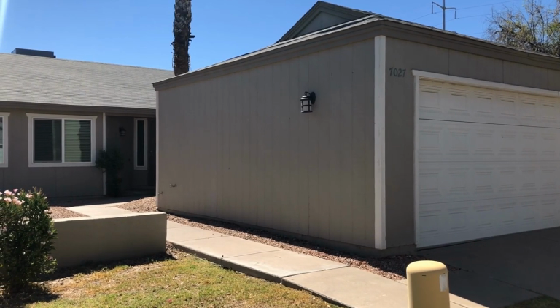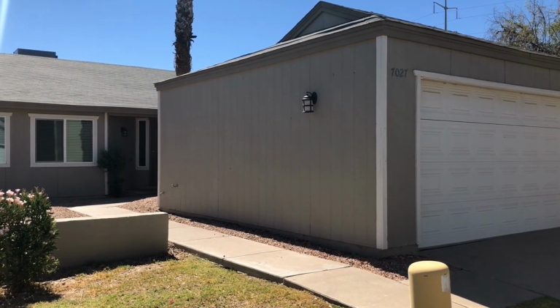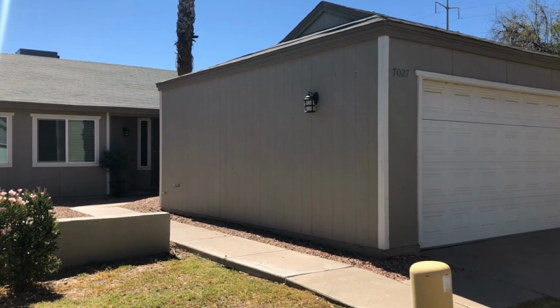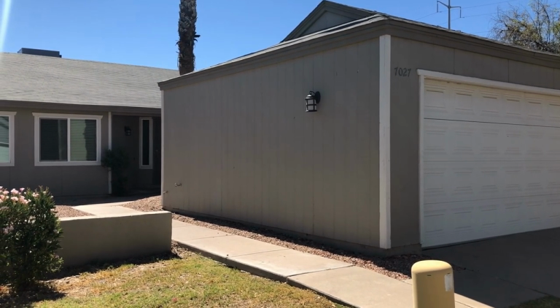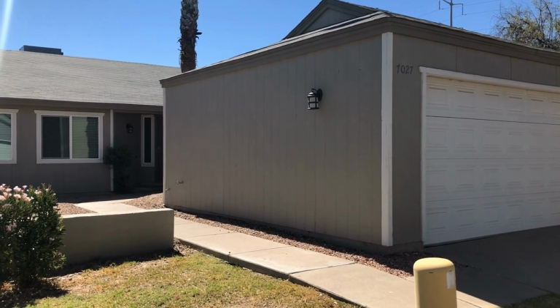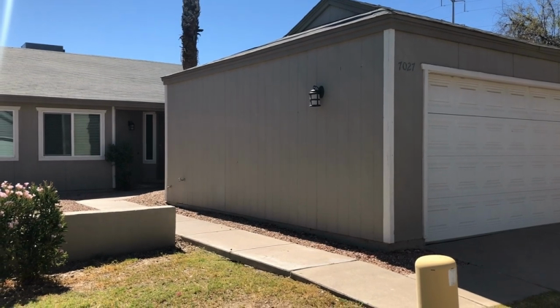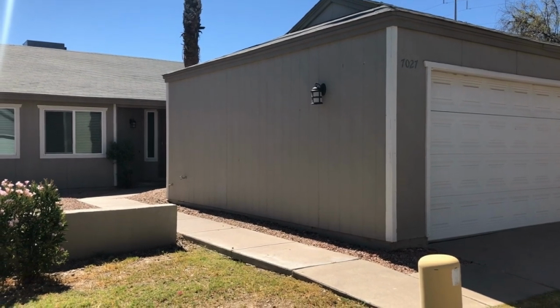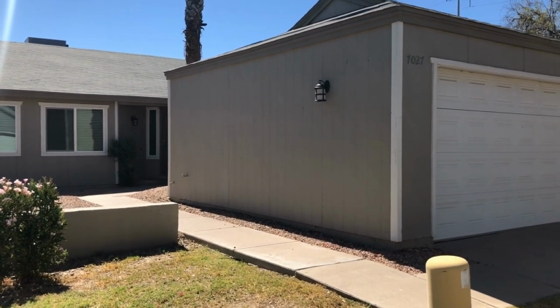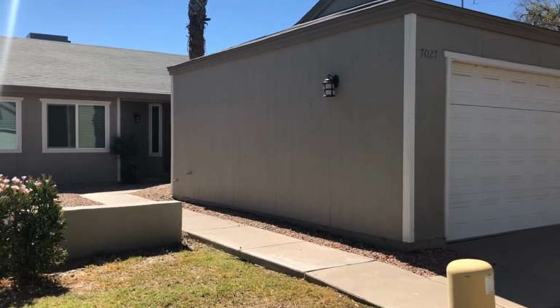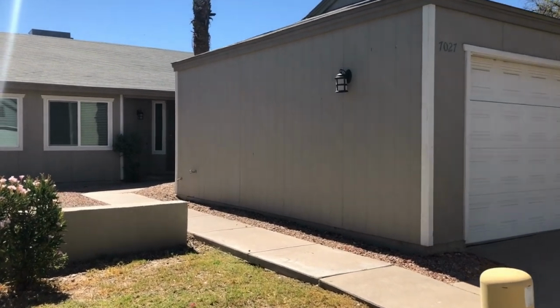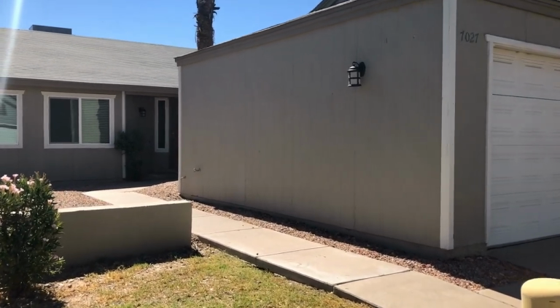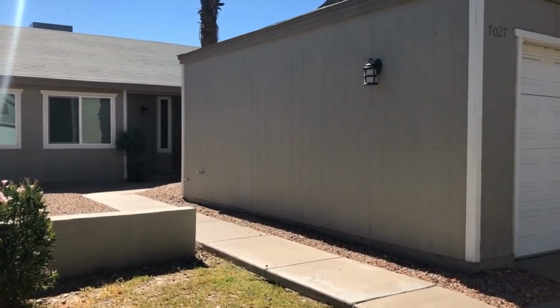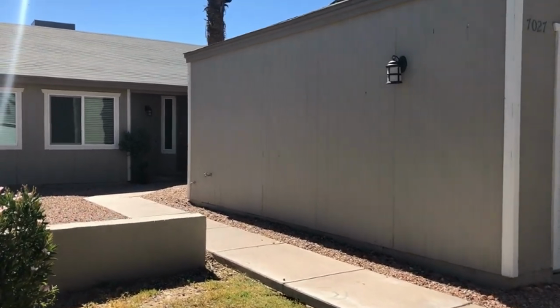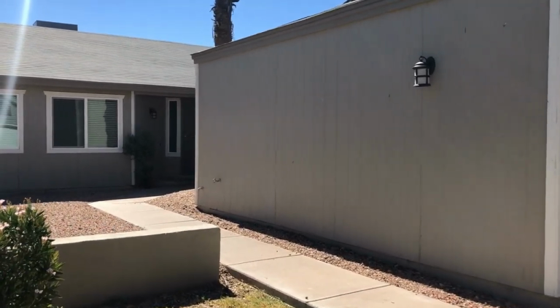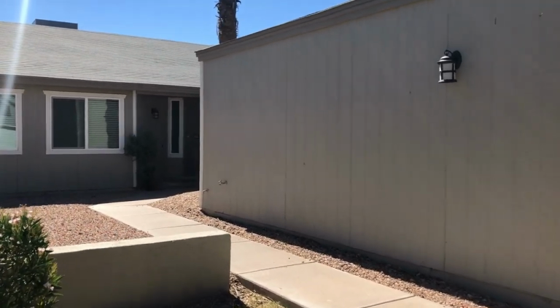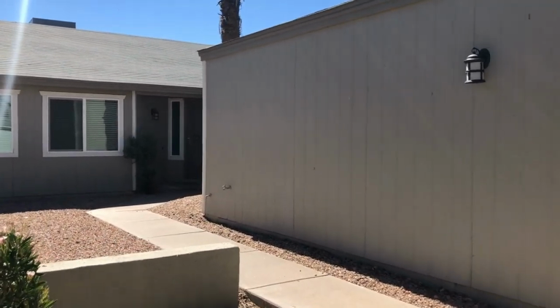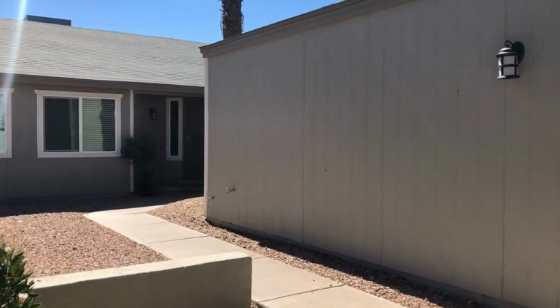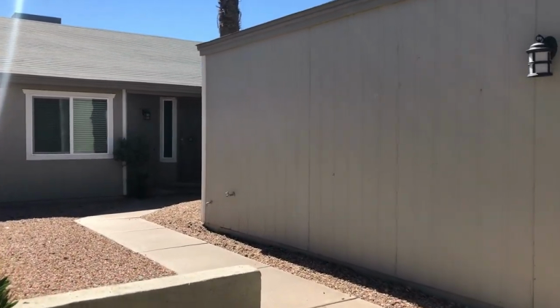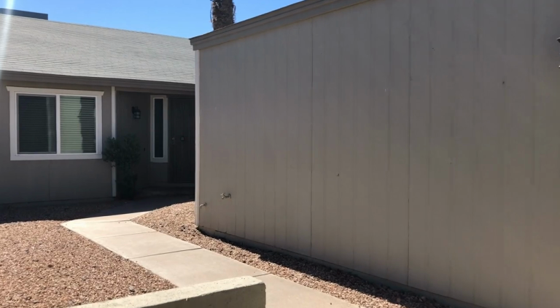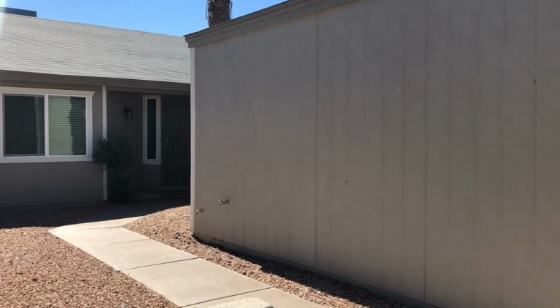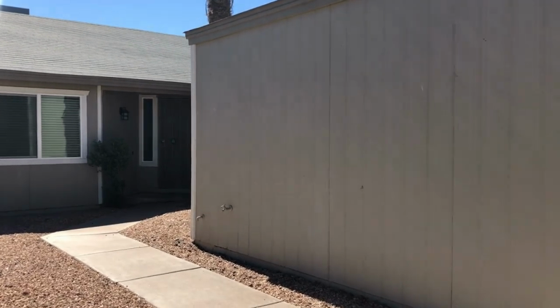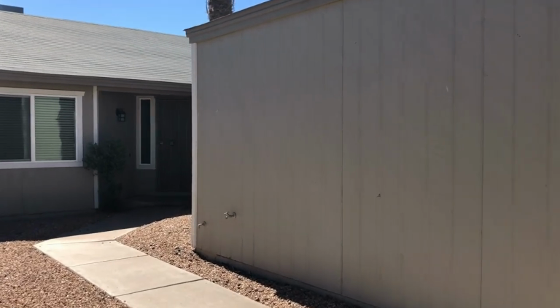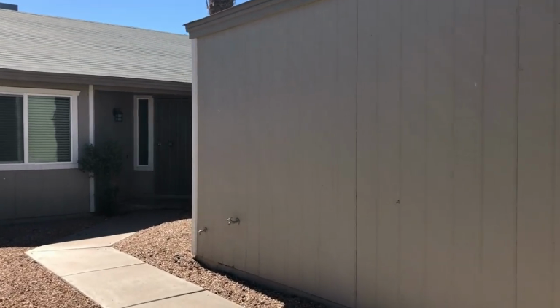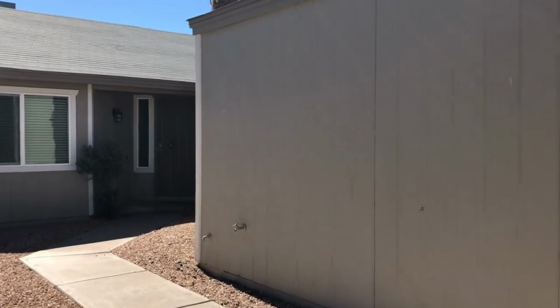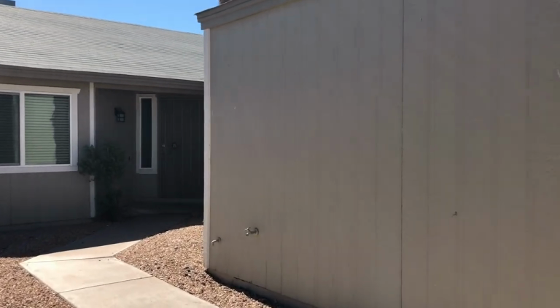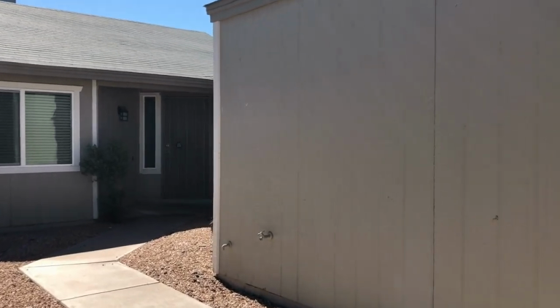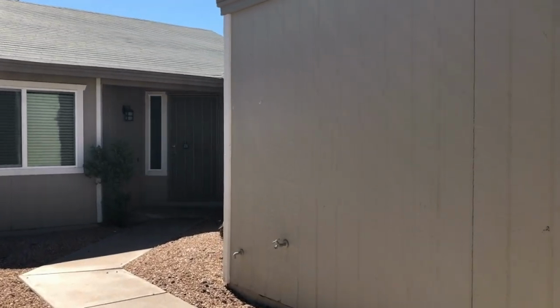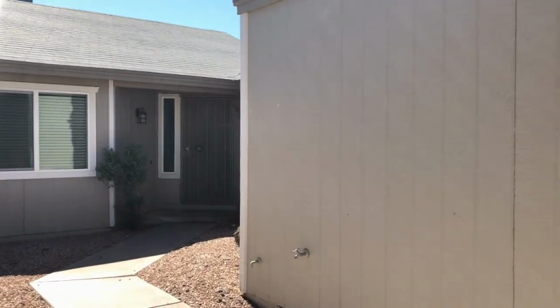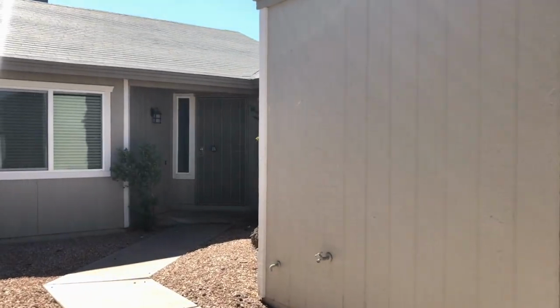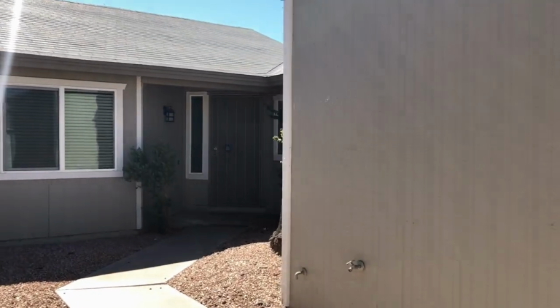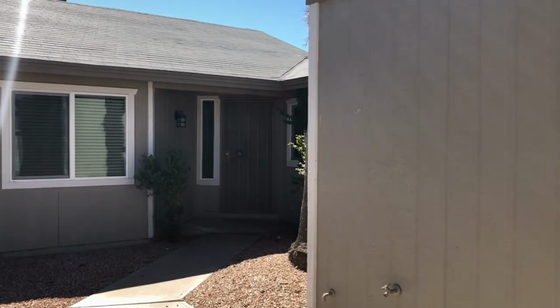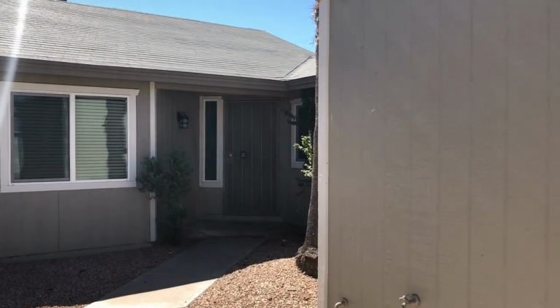ServiceStar Realty has been in business since 2011 and we strive to be the best property management company in Phoenix, Arizona. We hope you enjoy this video tour.